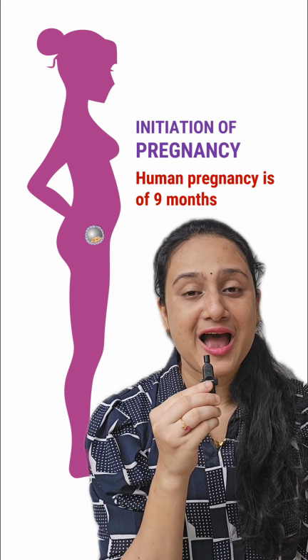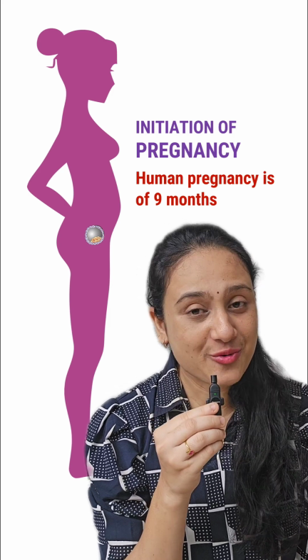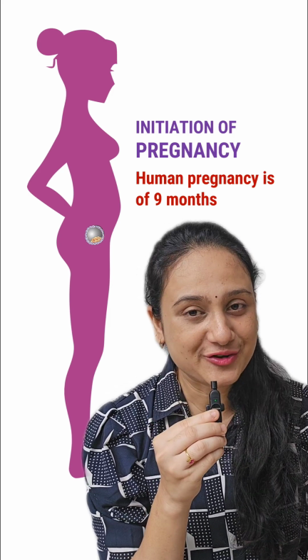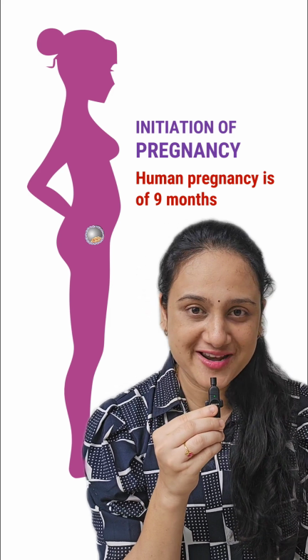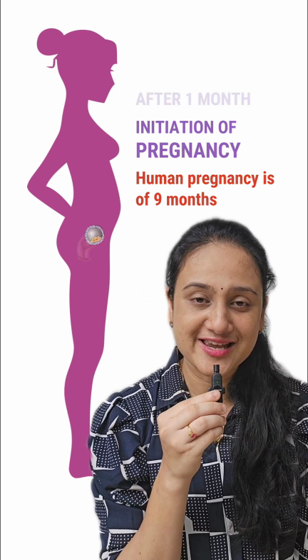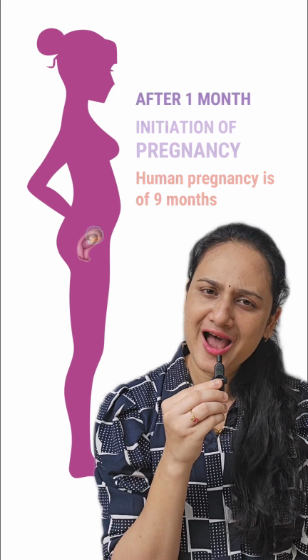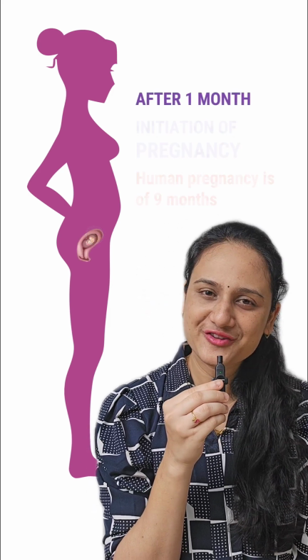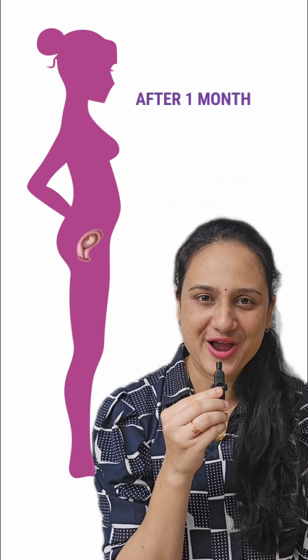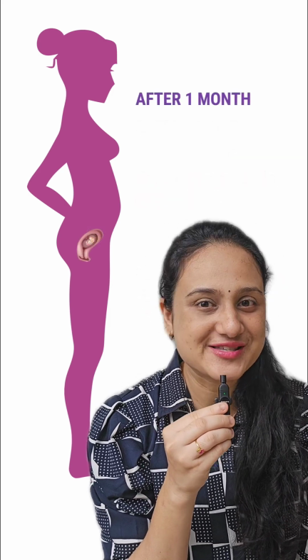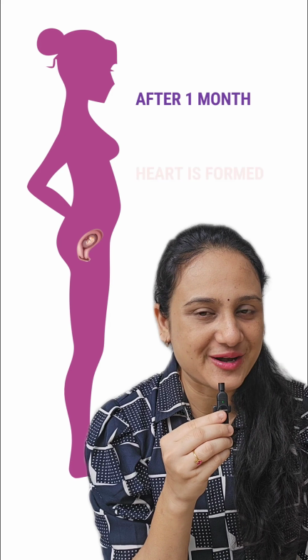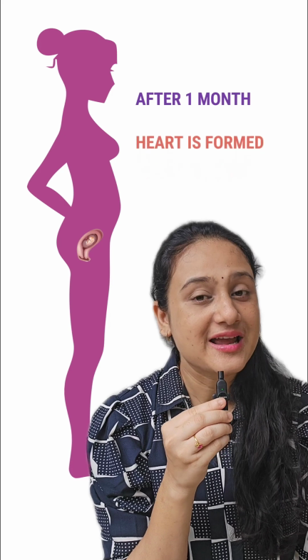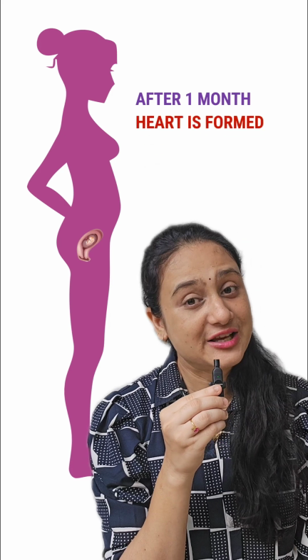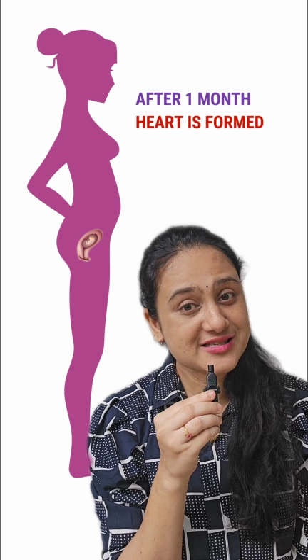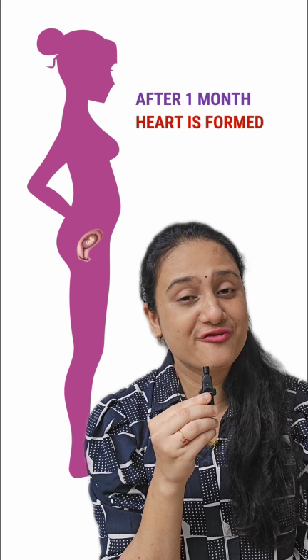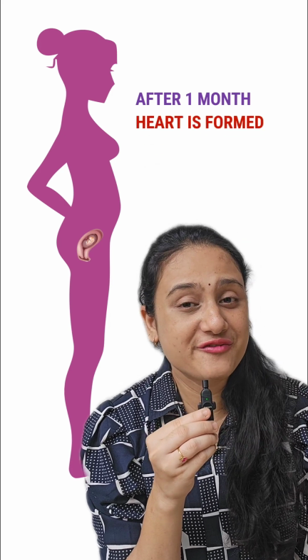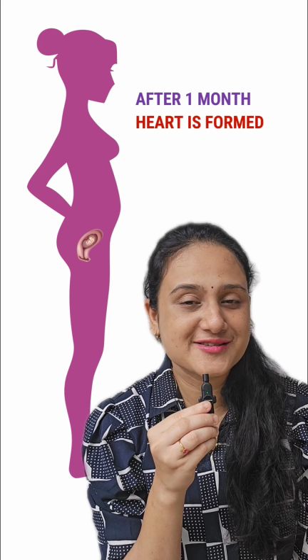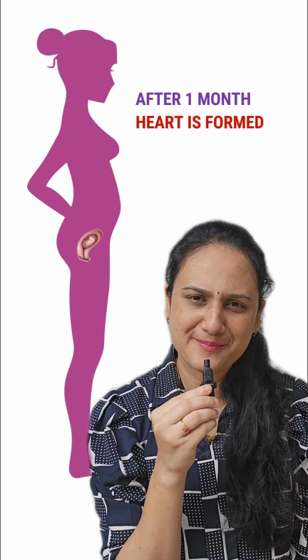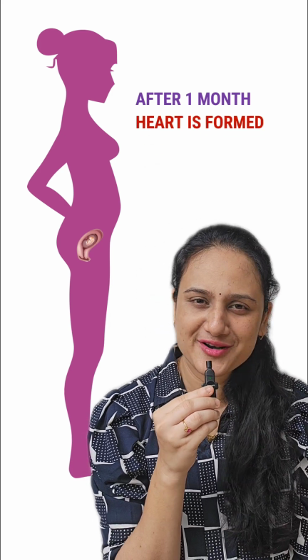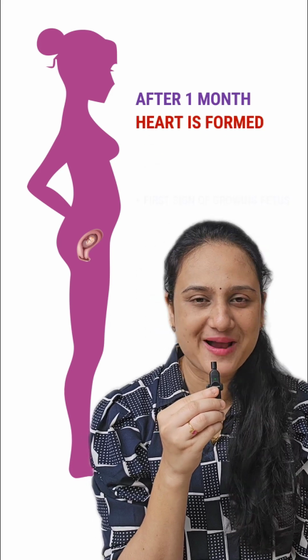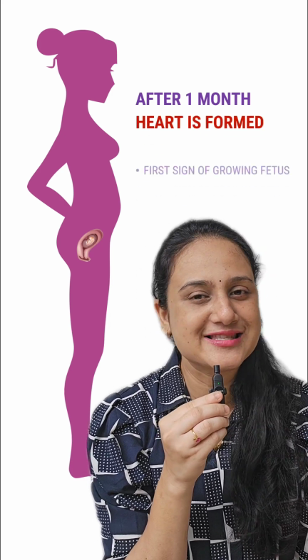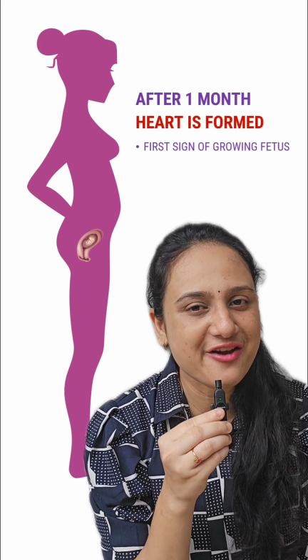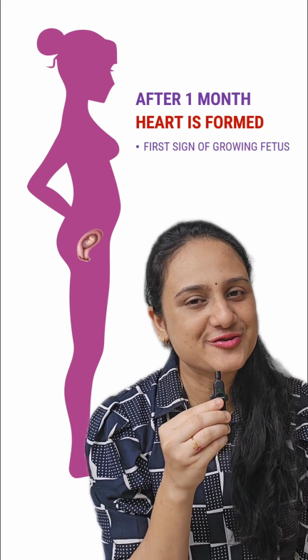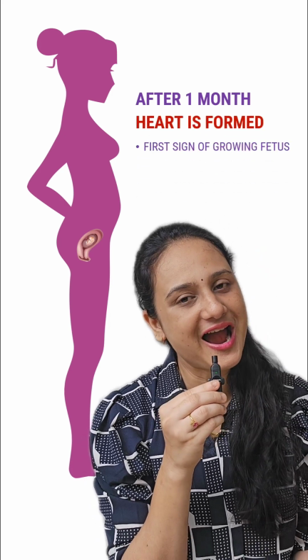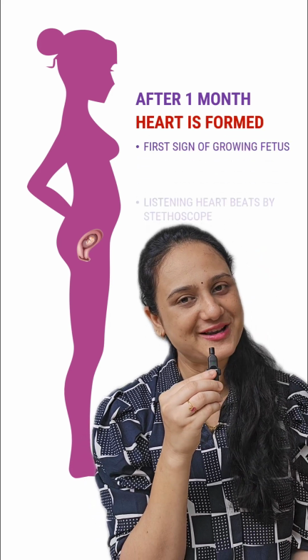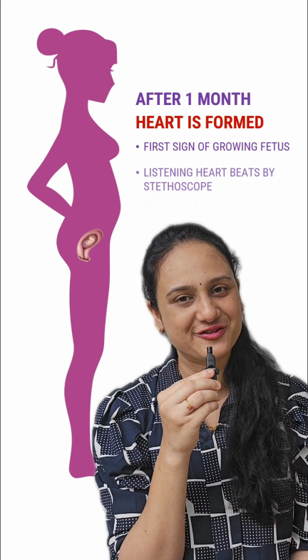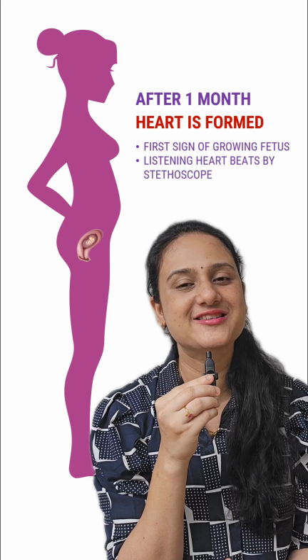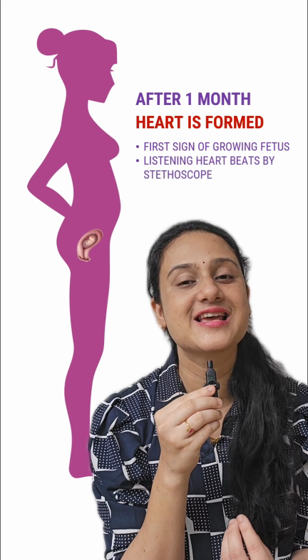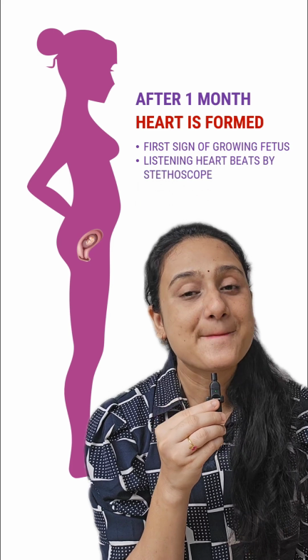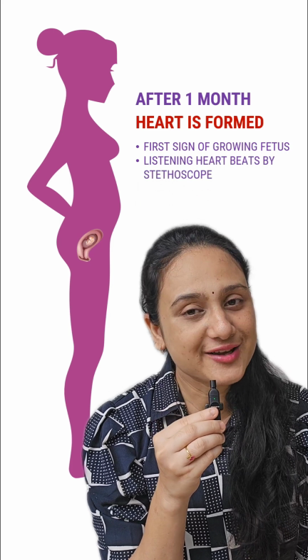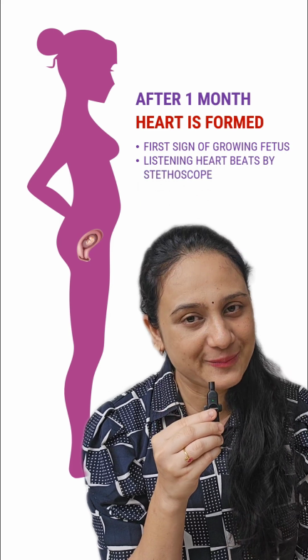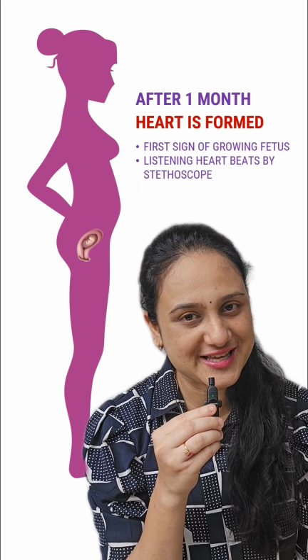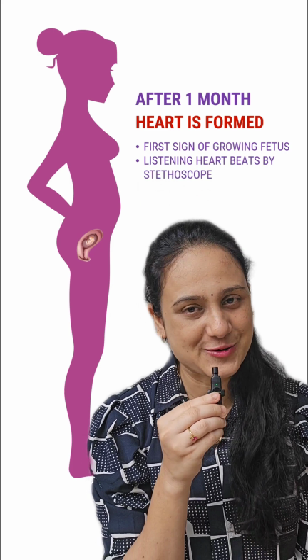After 1 month of pregnancy, the heart of the embryo is developed. The first sign of a growing fetus can be noticed by listening carefully to the heartbeats of the fetus by the help of a stethoscope.